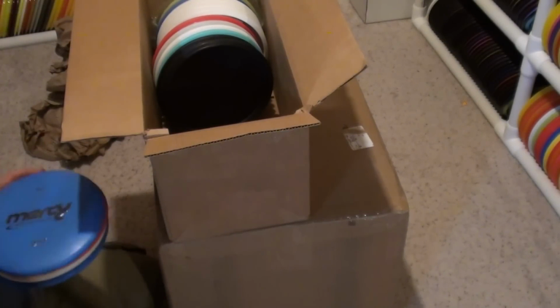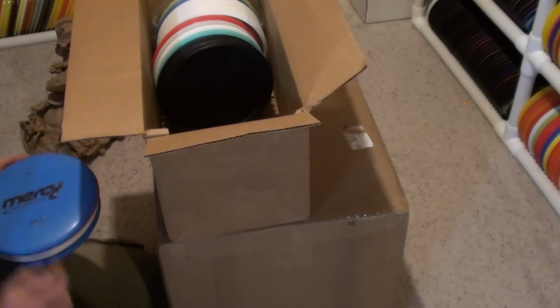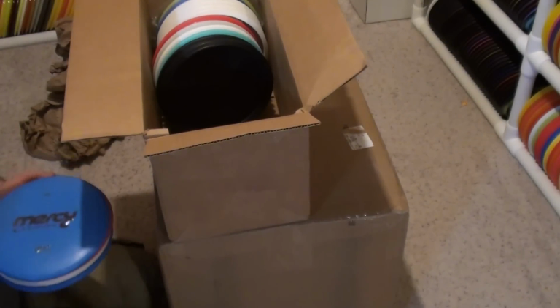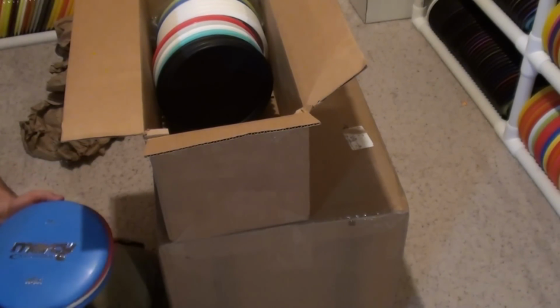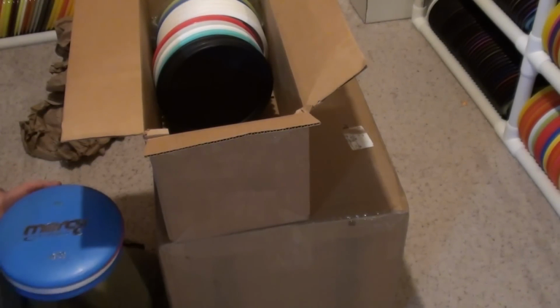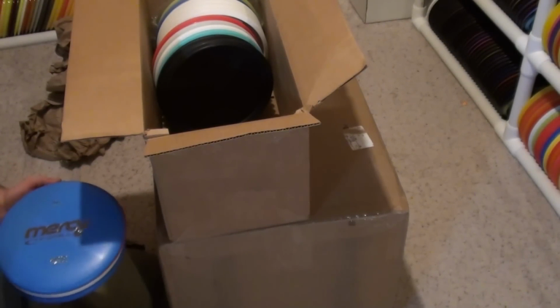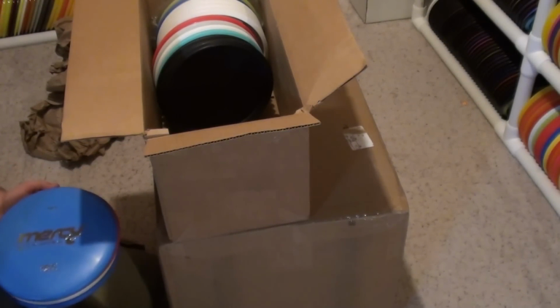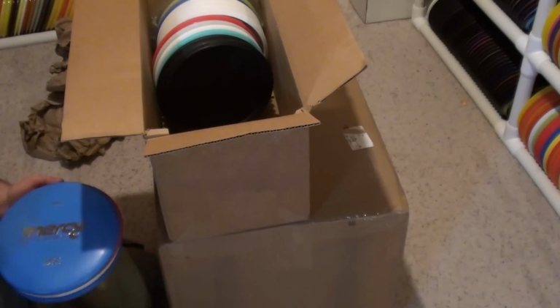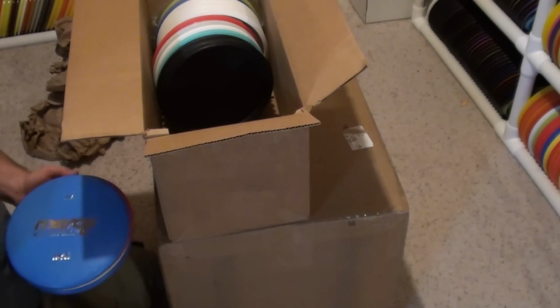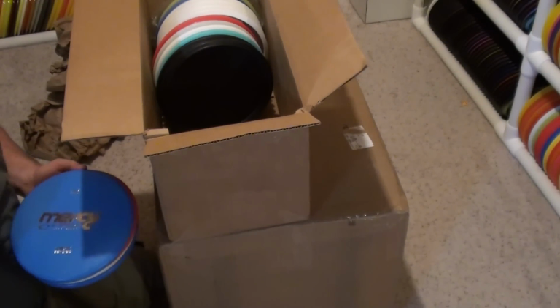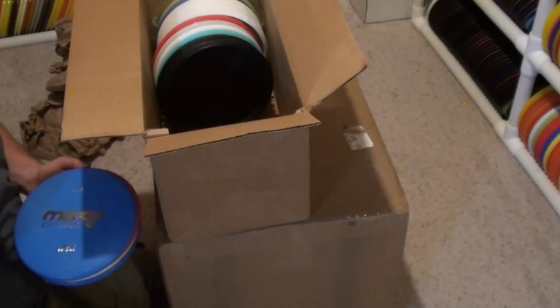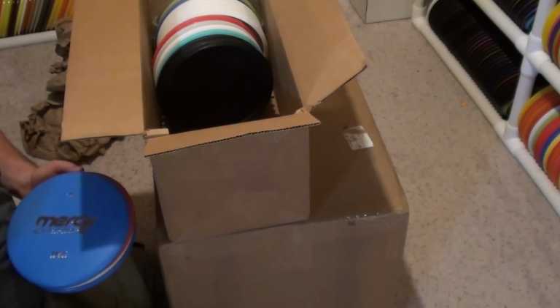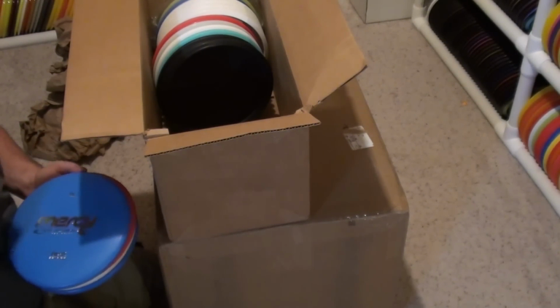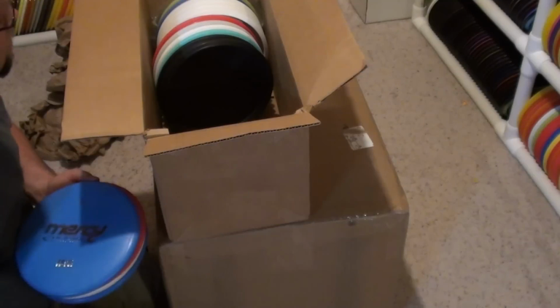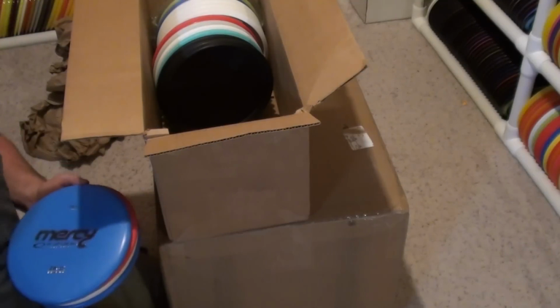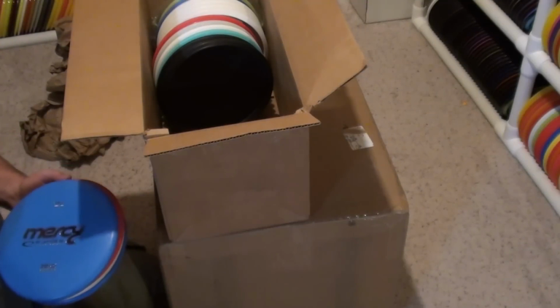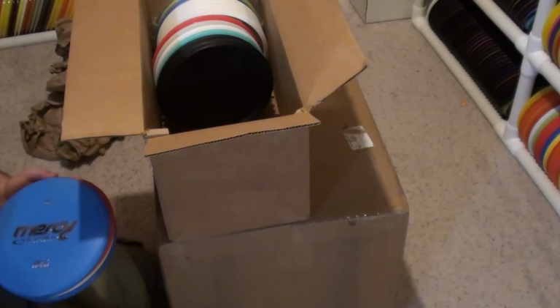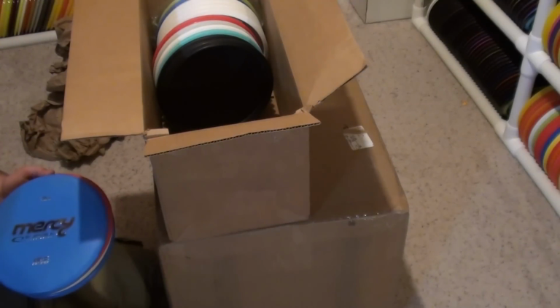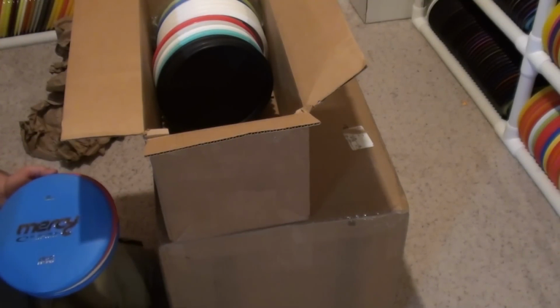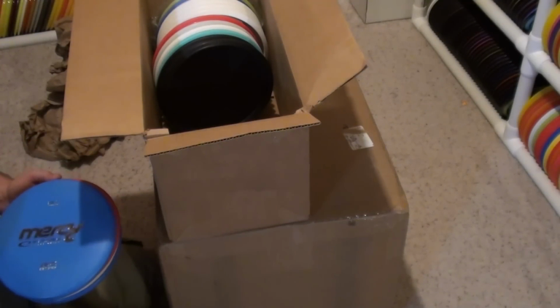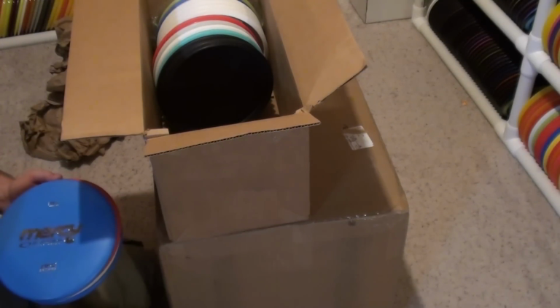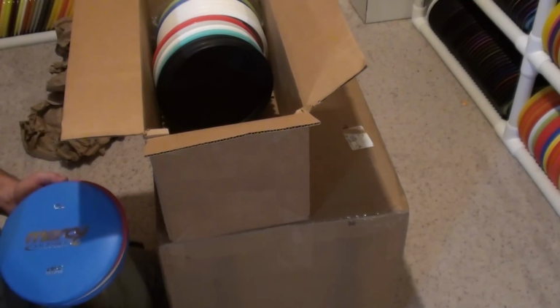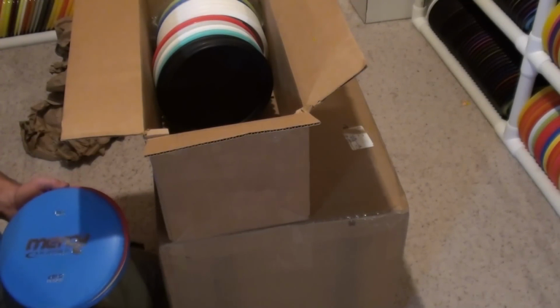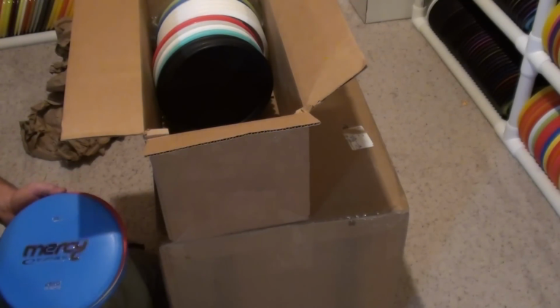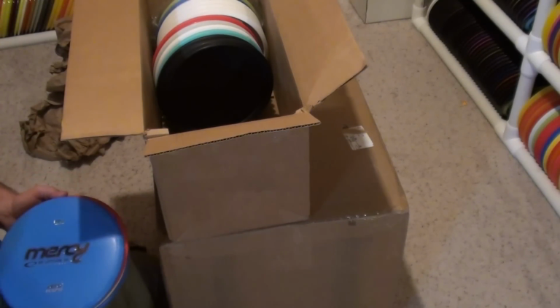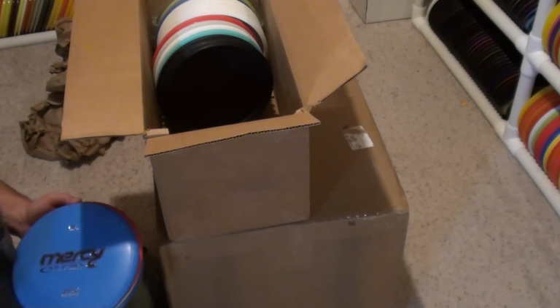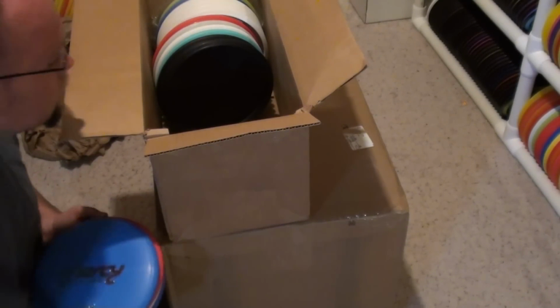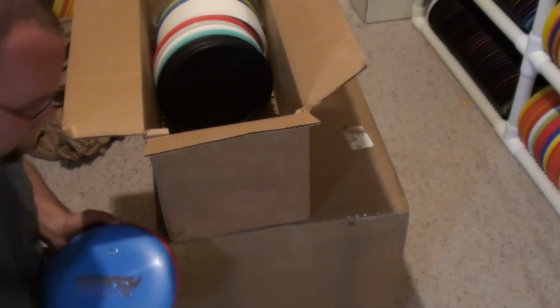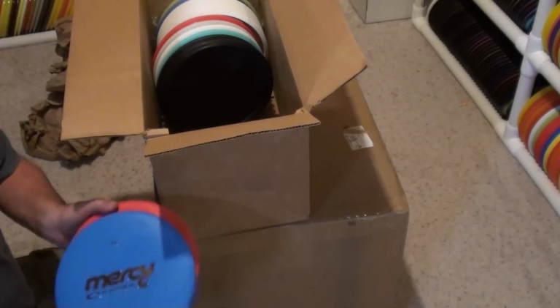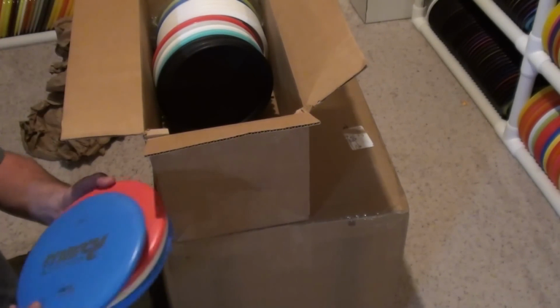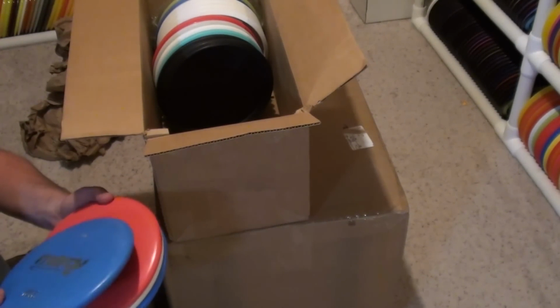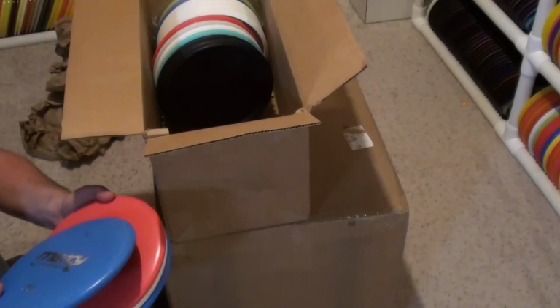Just go to kwsdiscgolf.com — all these will be loaded in. Knowing me, I'll probably have them loaded in tonight. Let's zoom through them.